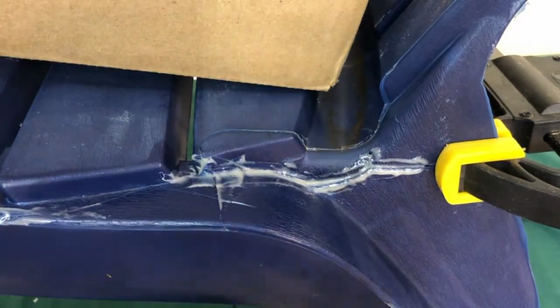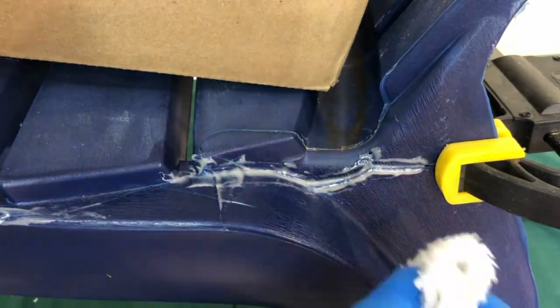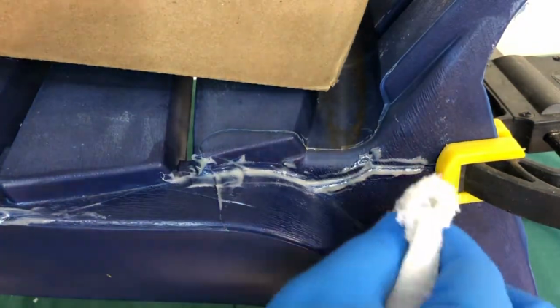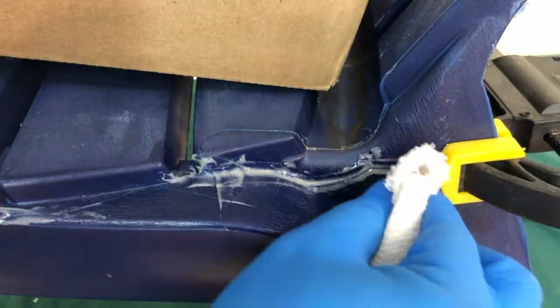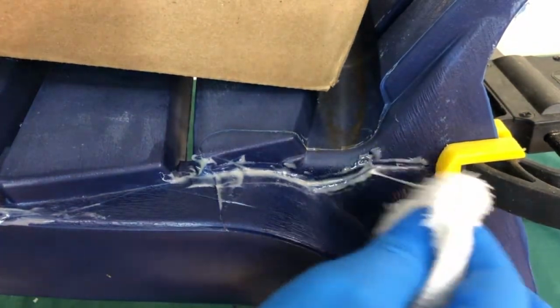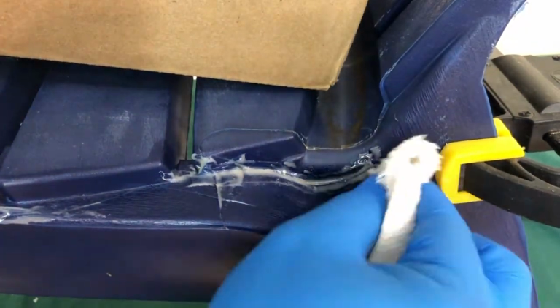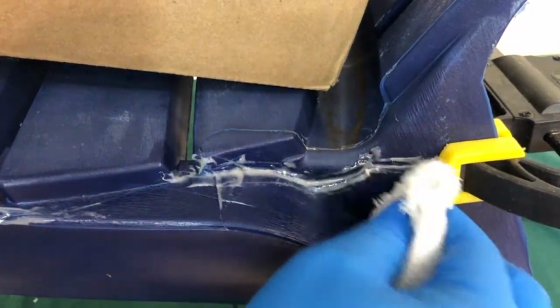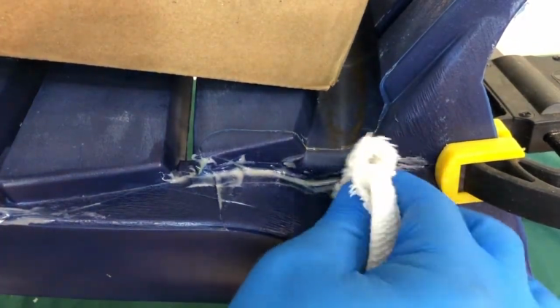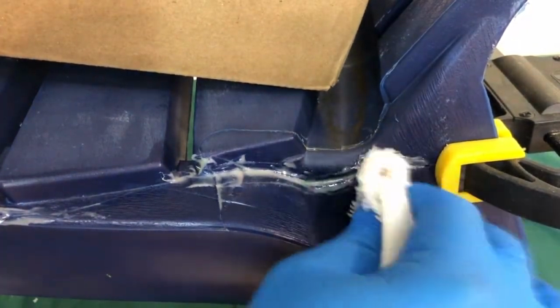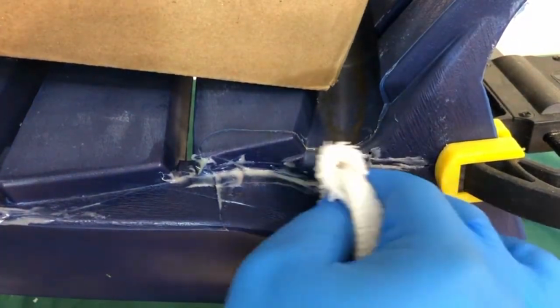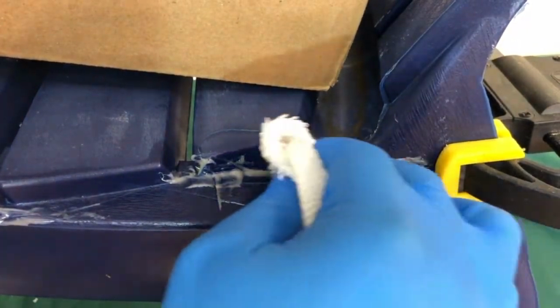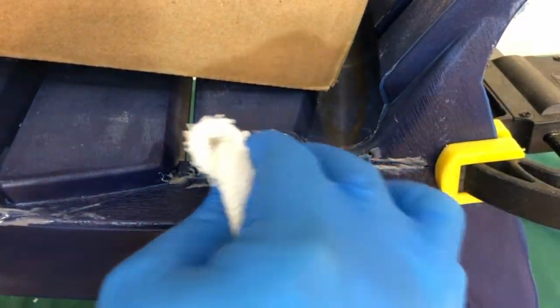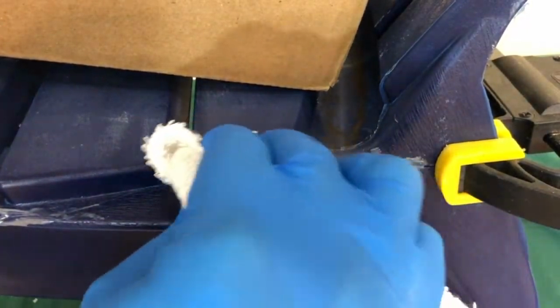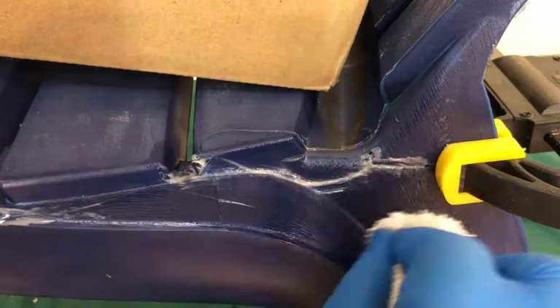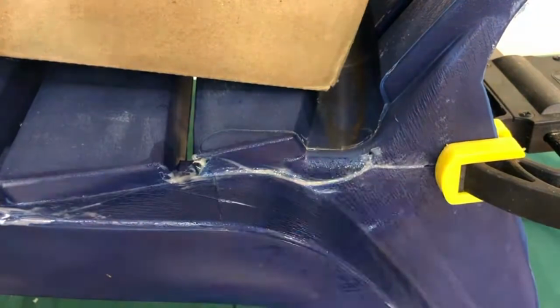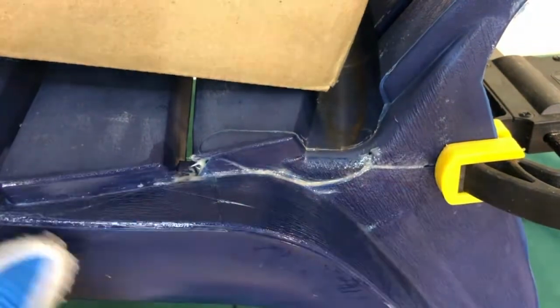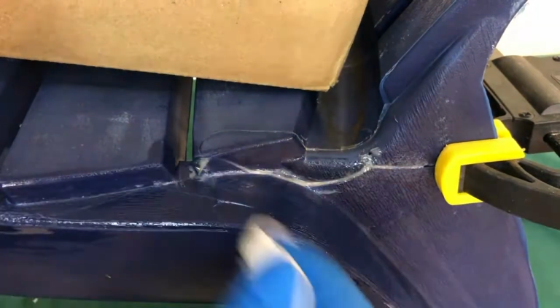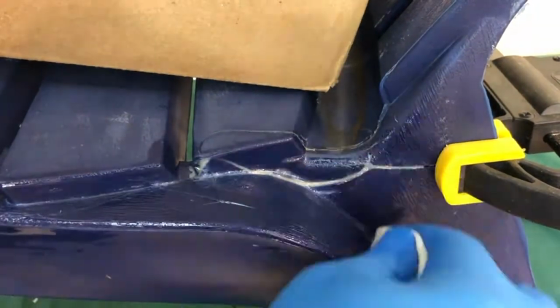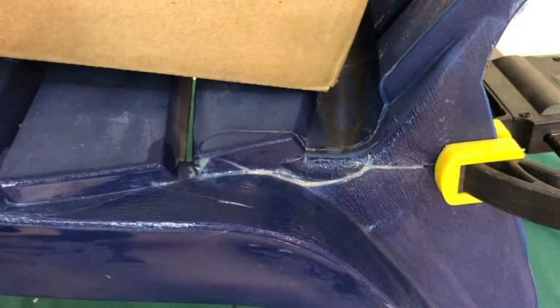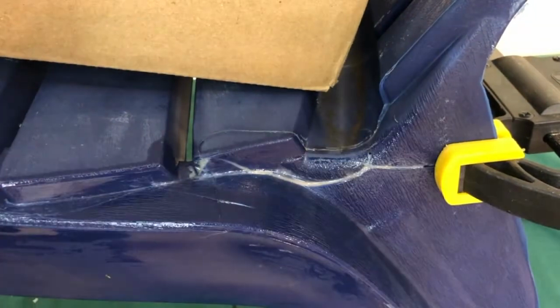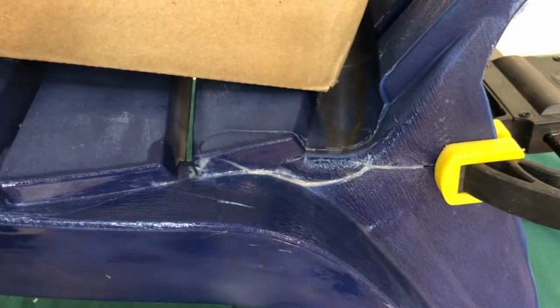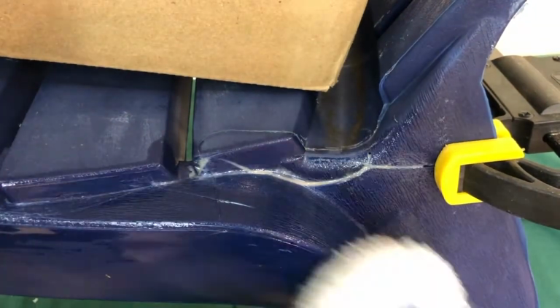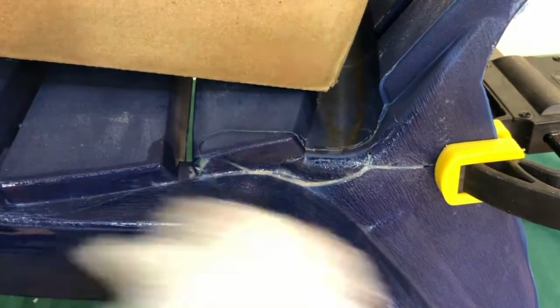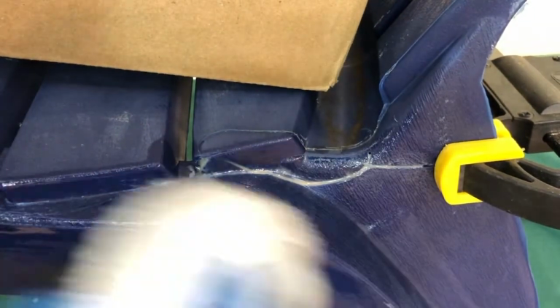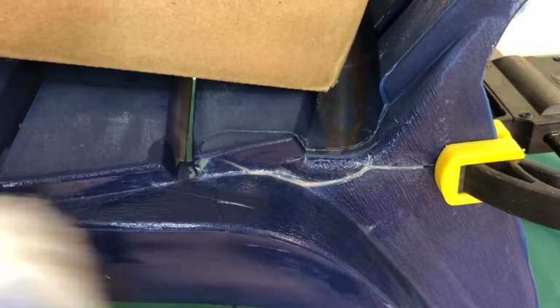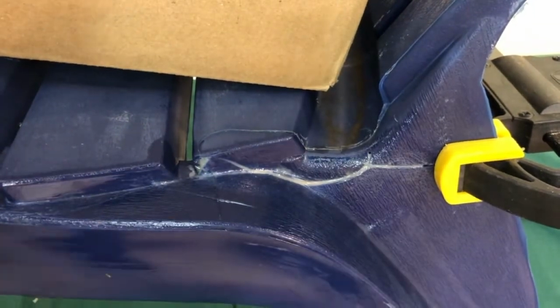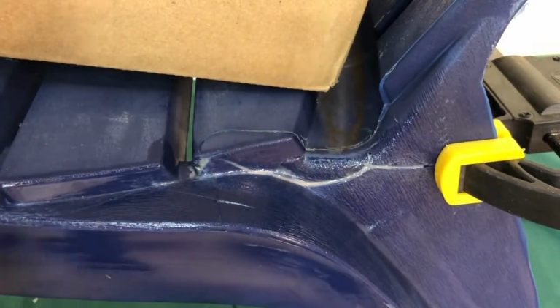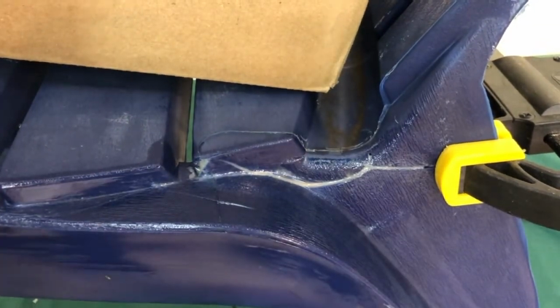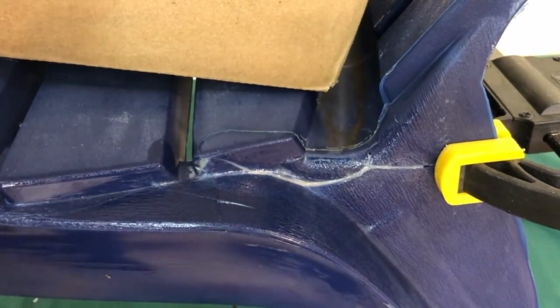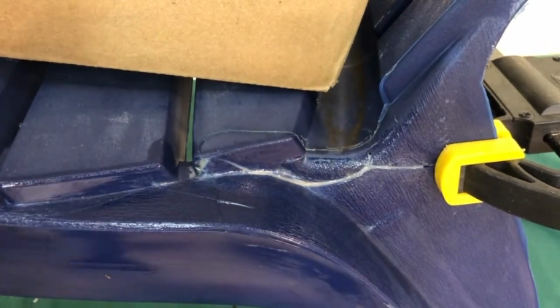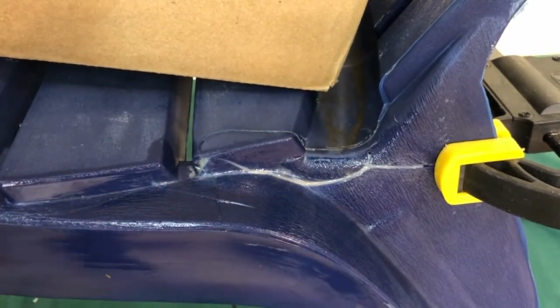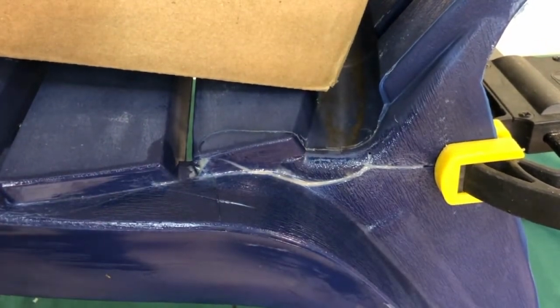We'll wipe off the excess with some mineral spirits. This will take 15 minutes to set and we'll let it dry overnight.